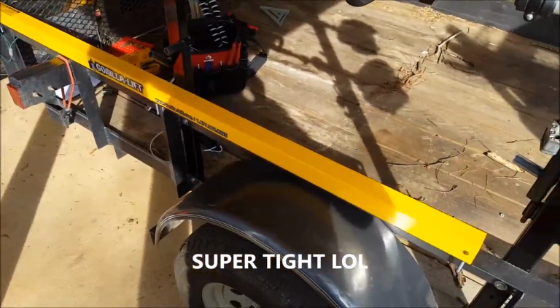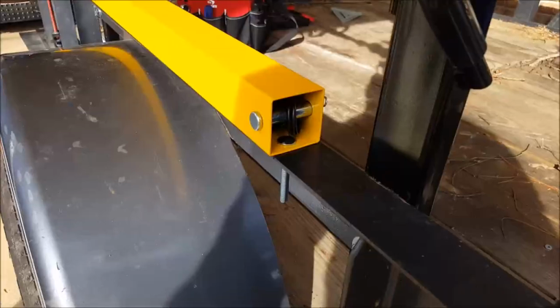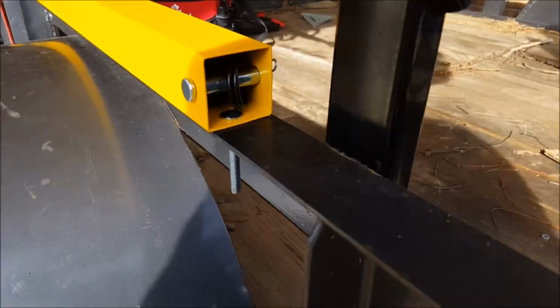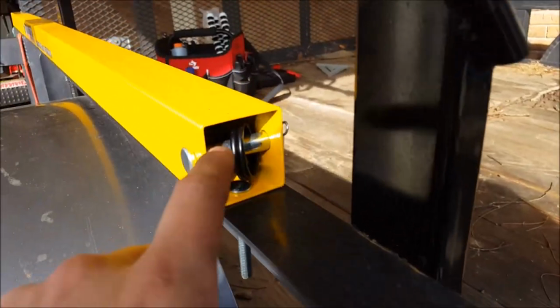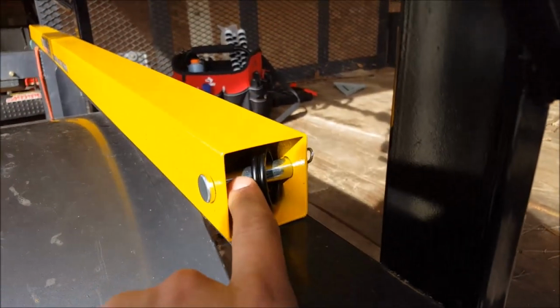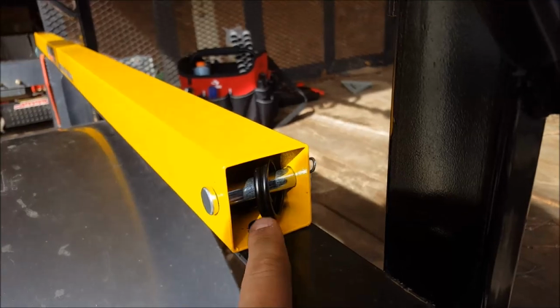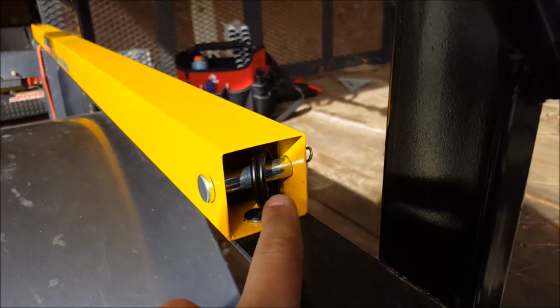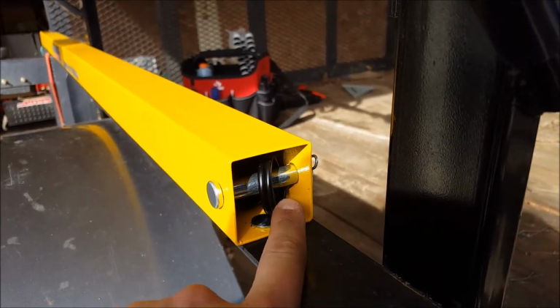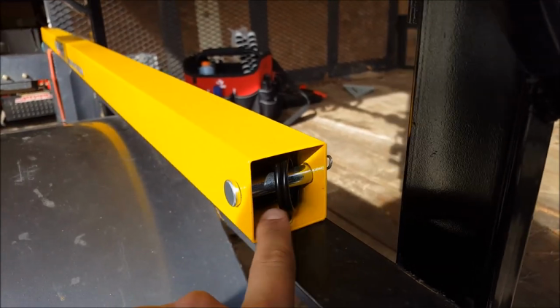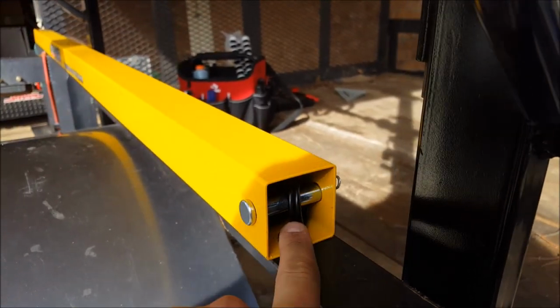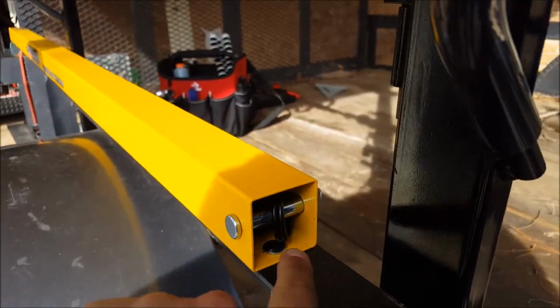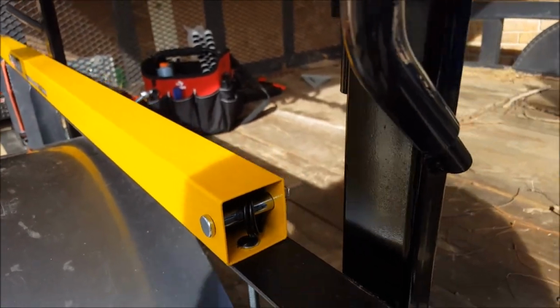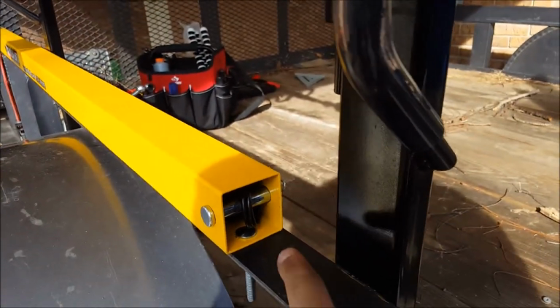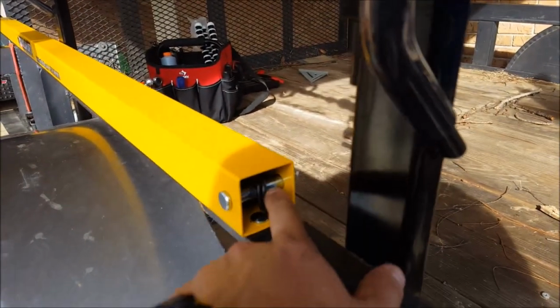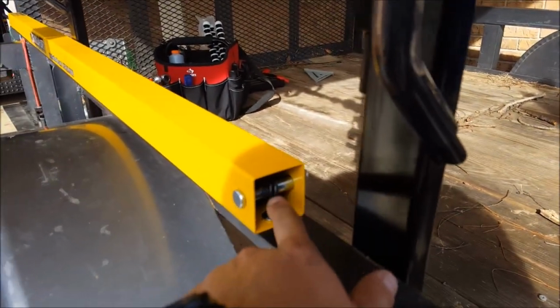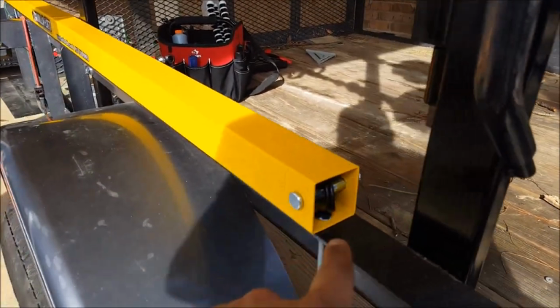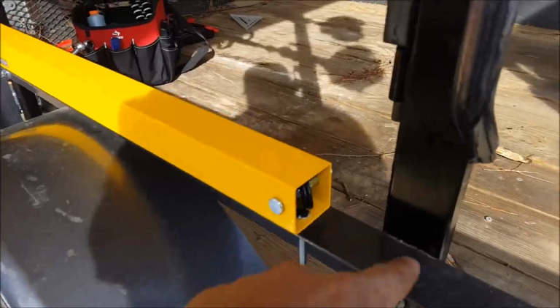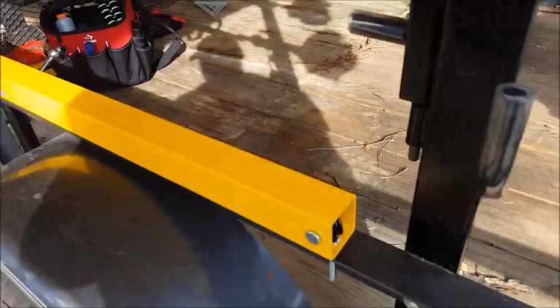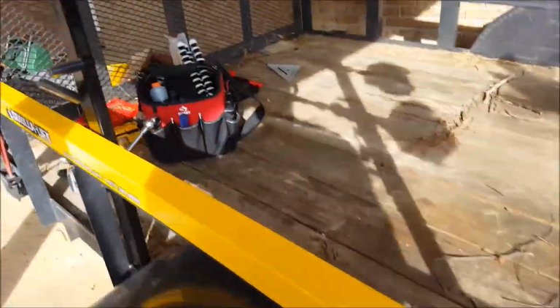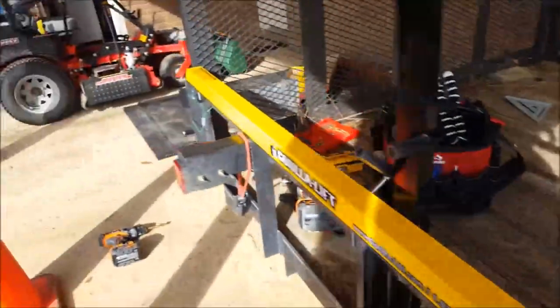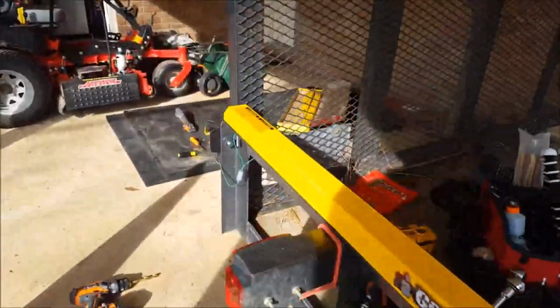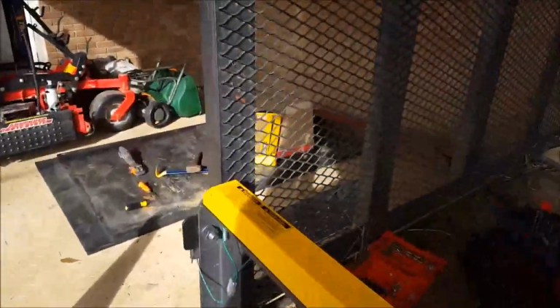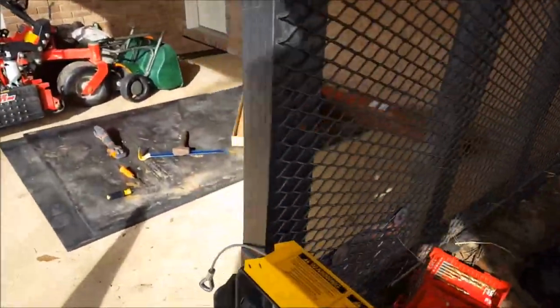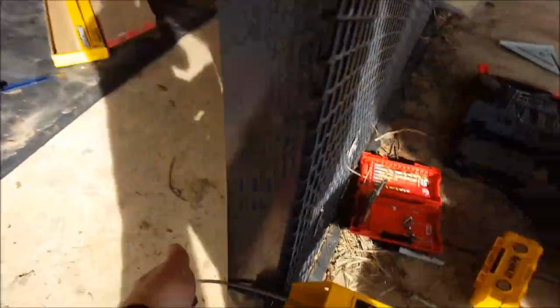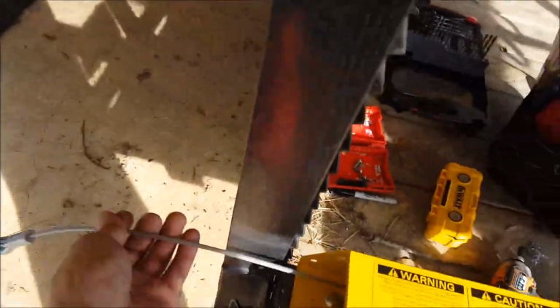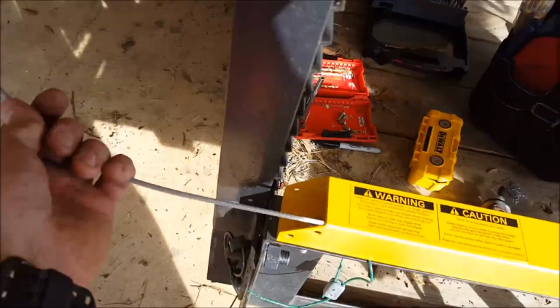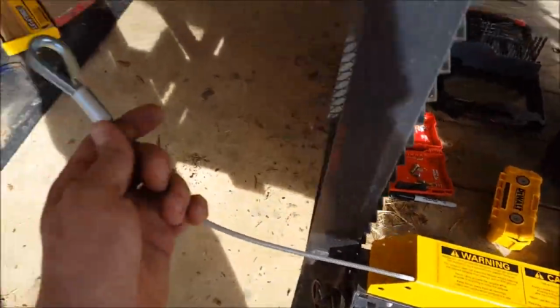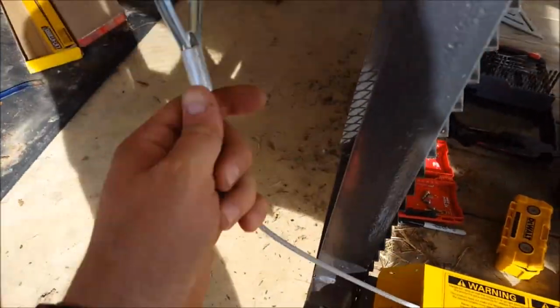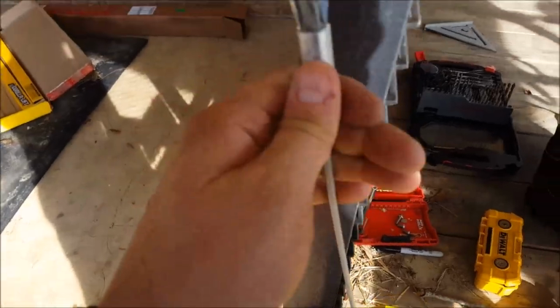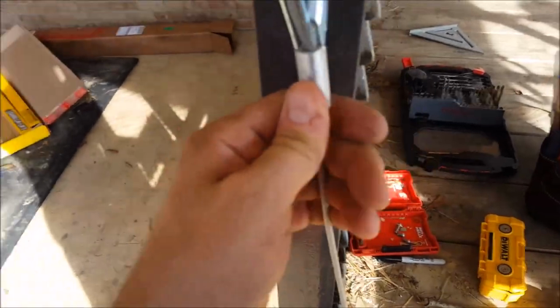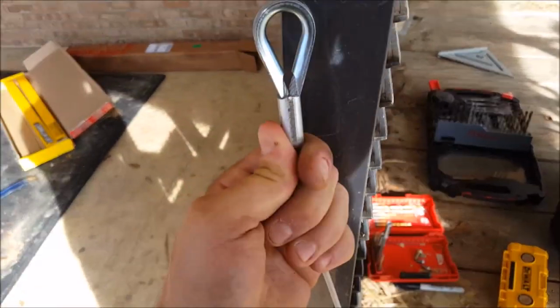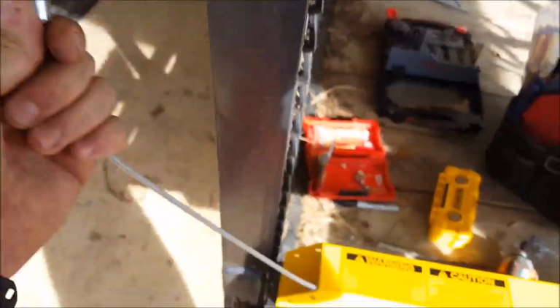Before you put on the locking pin, you want to slide the cable starting through the back, and the spring on the back side, all the way through until it comes out on this end. This is where you're going to be hooking to your gate.